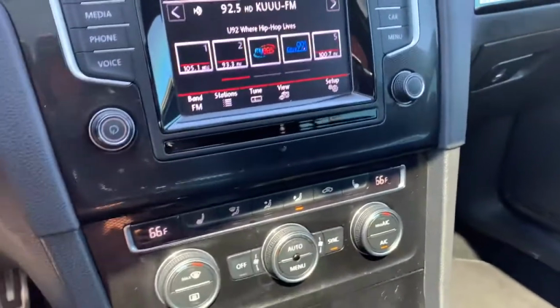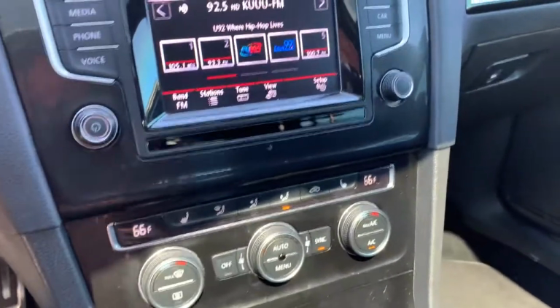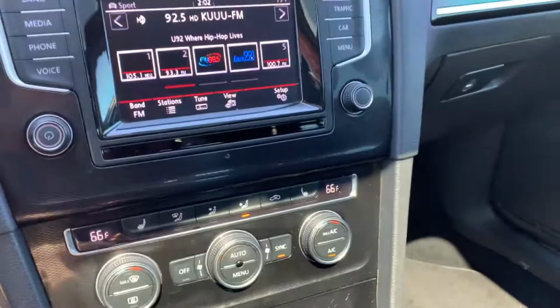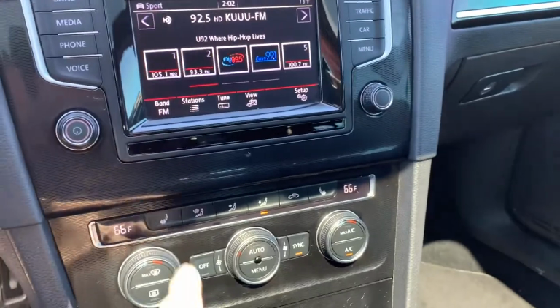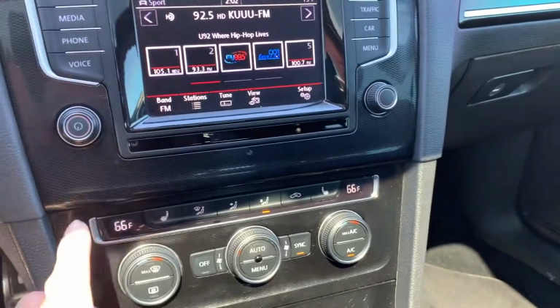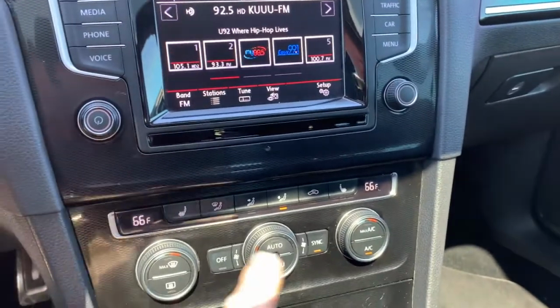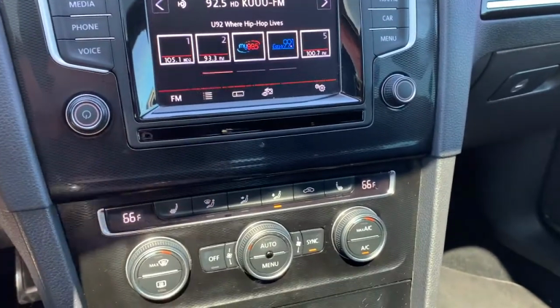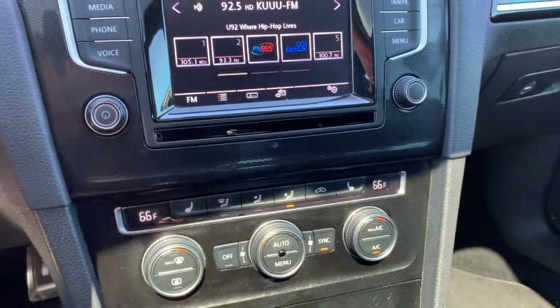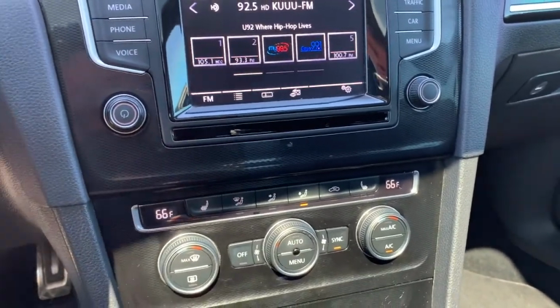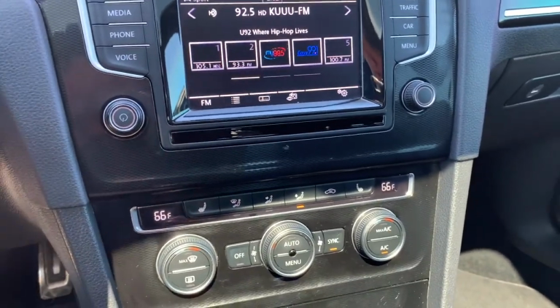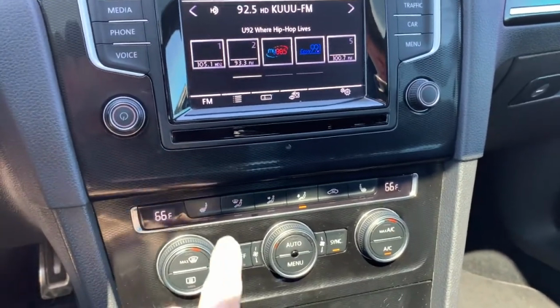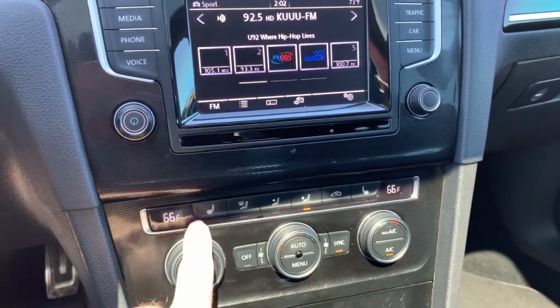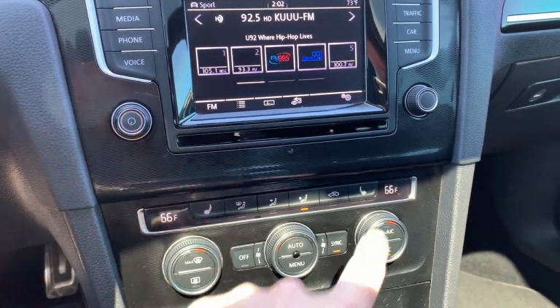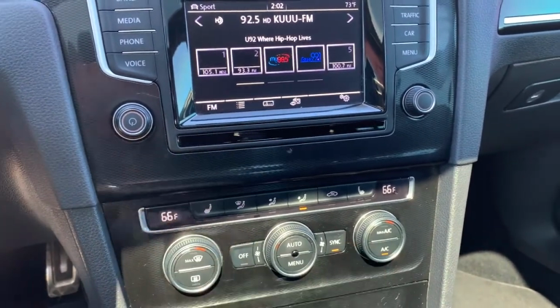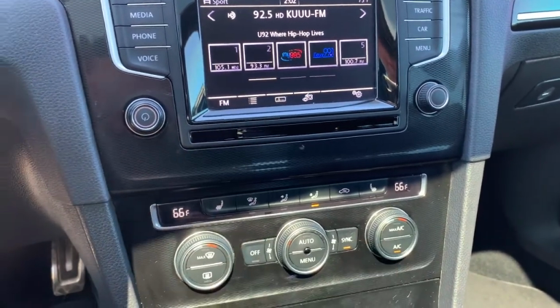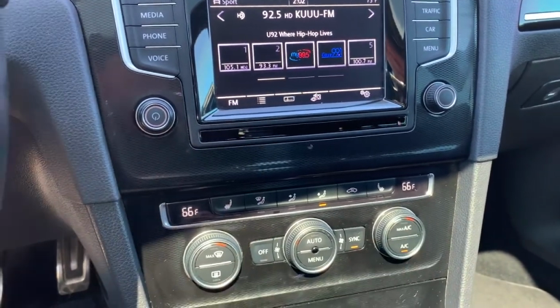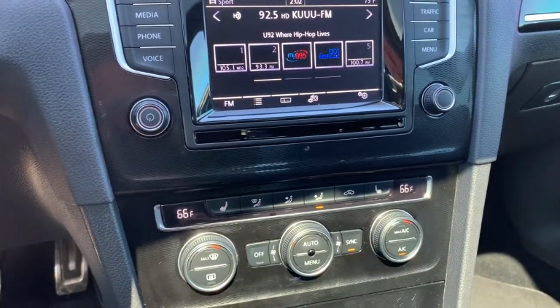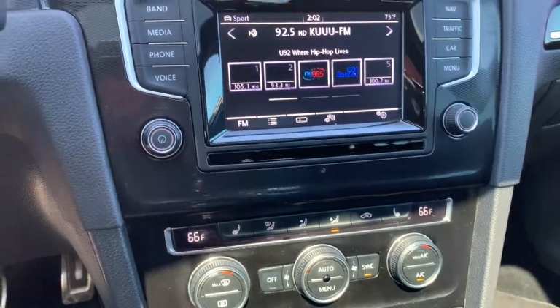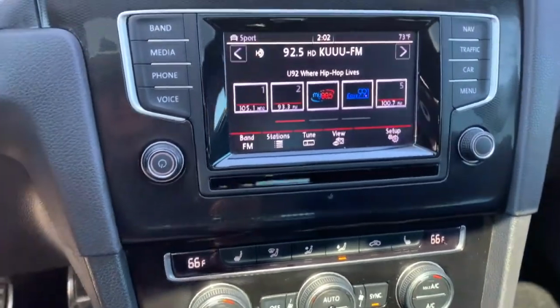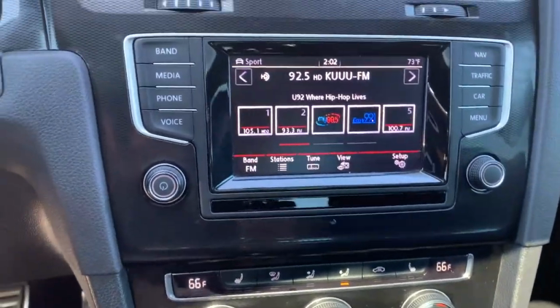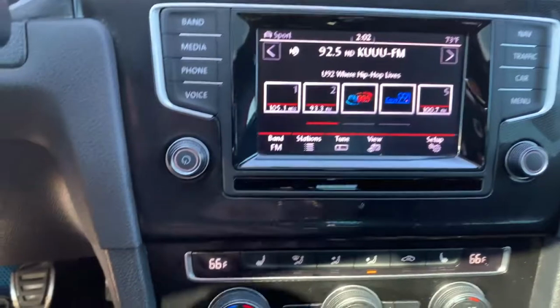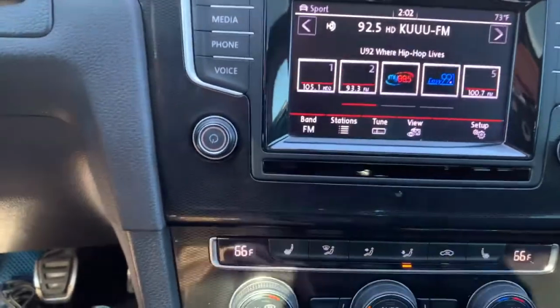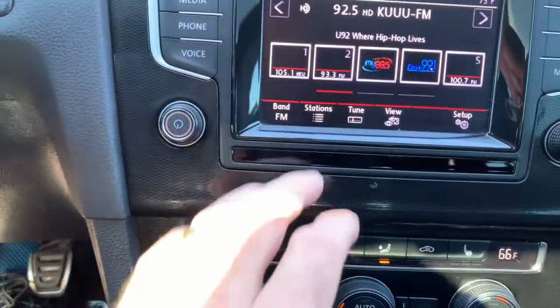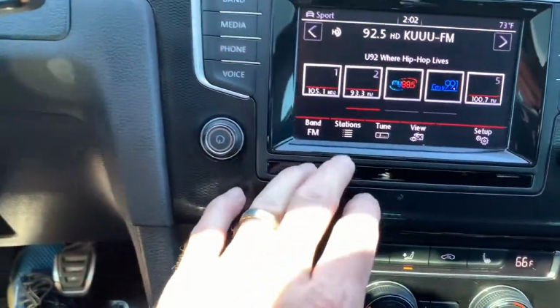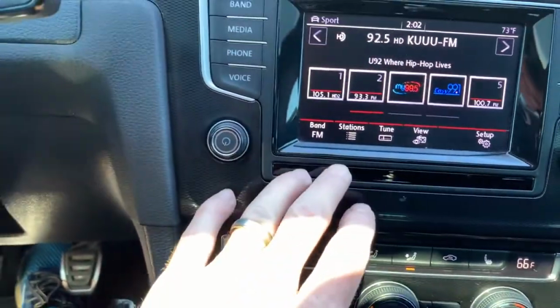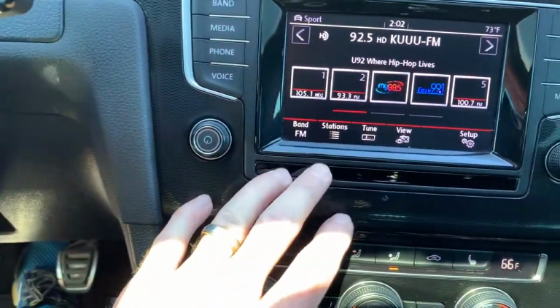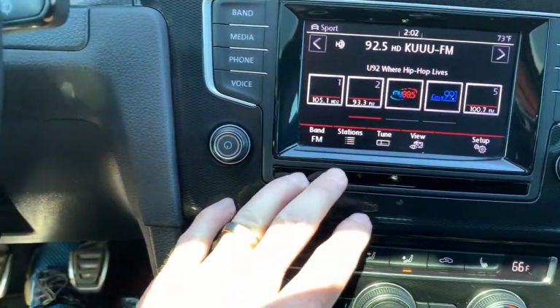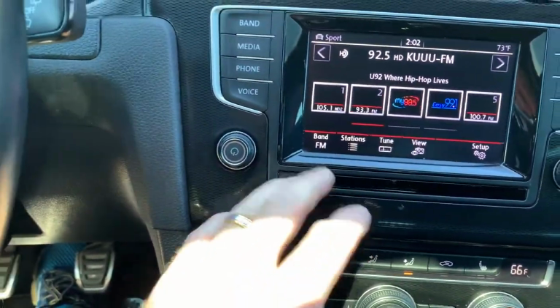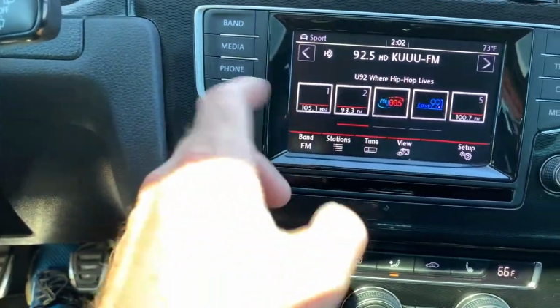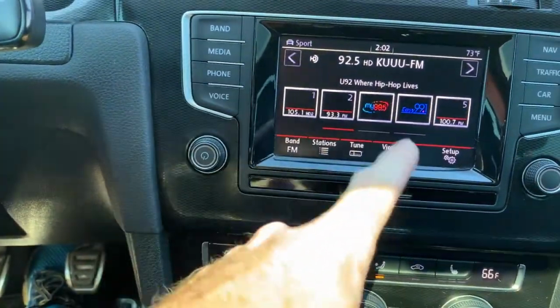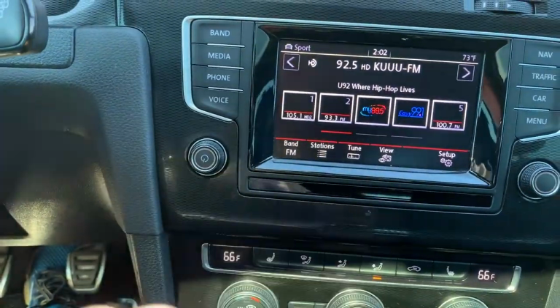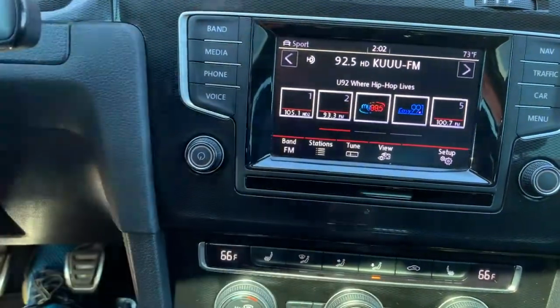Over here you've got your comfort controls, your heated seats. And as you come up, you have your media.